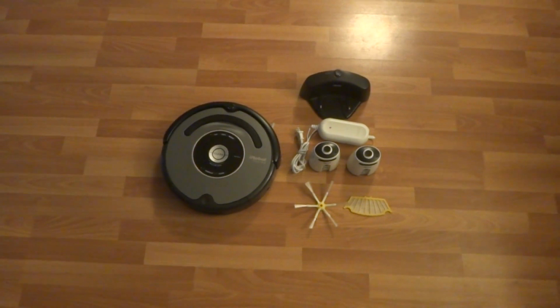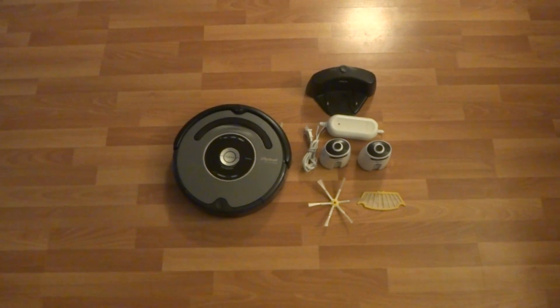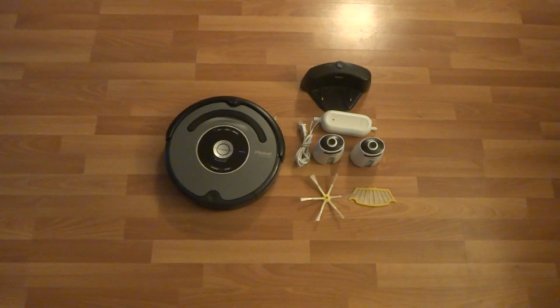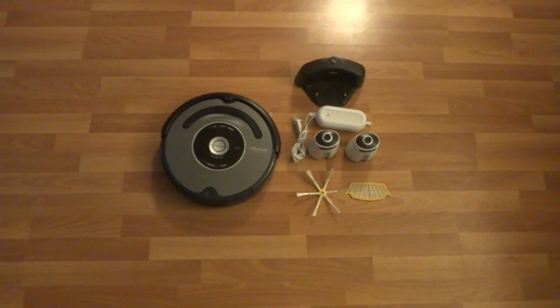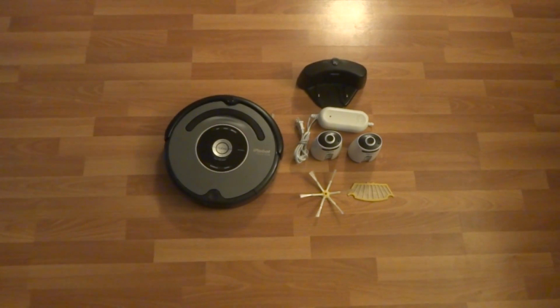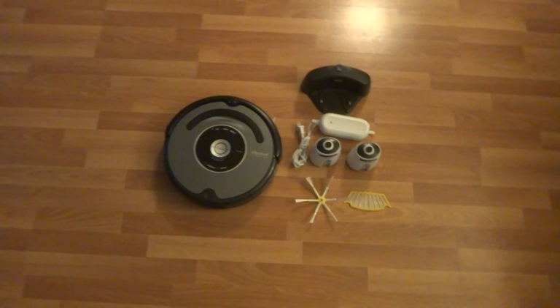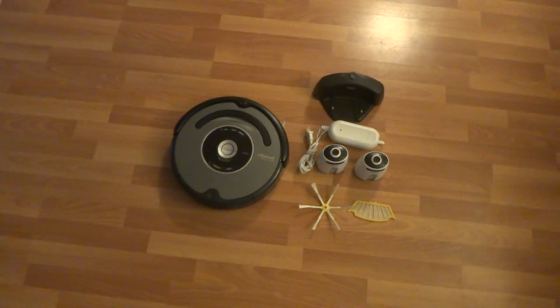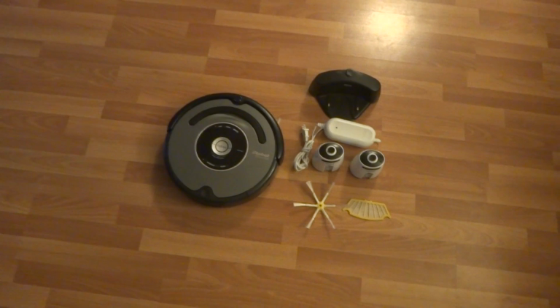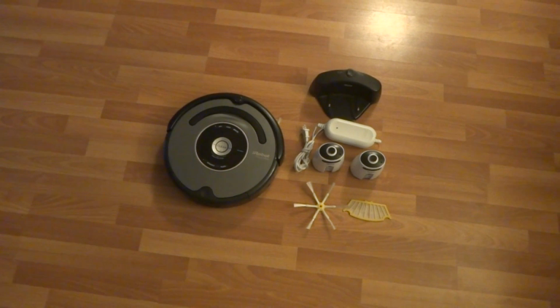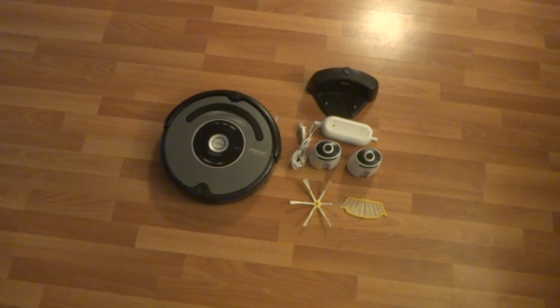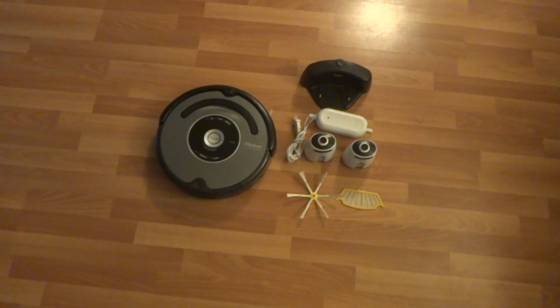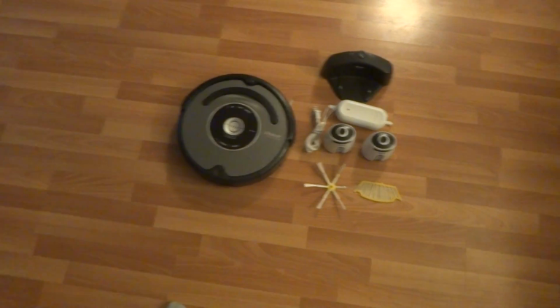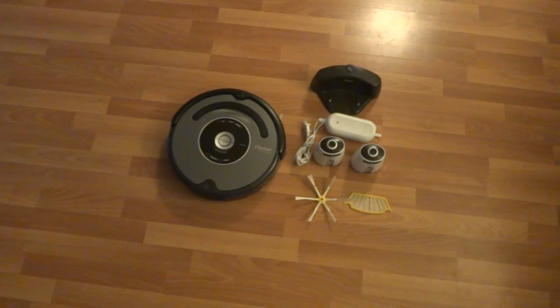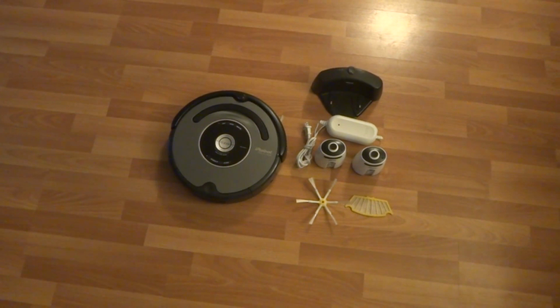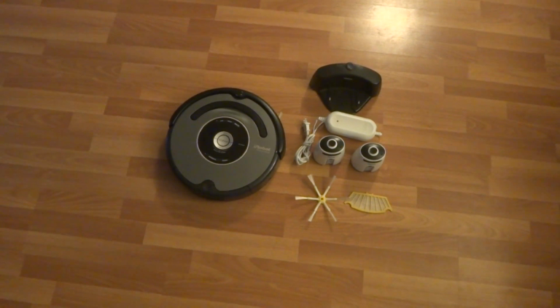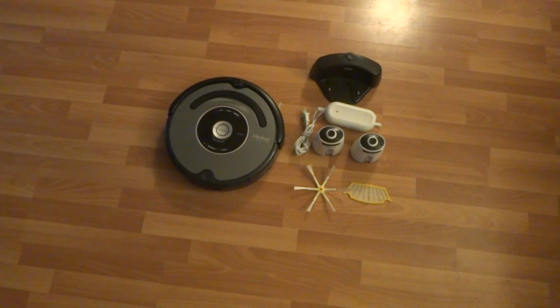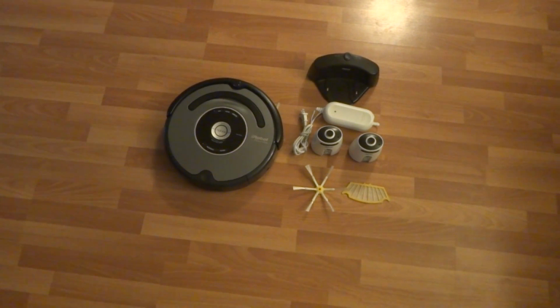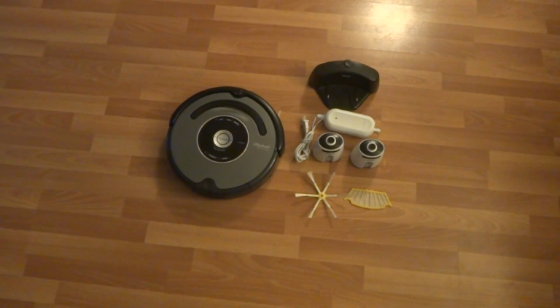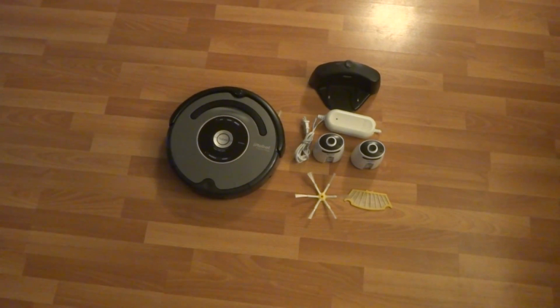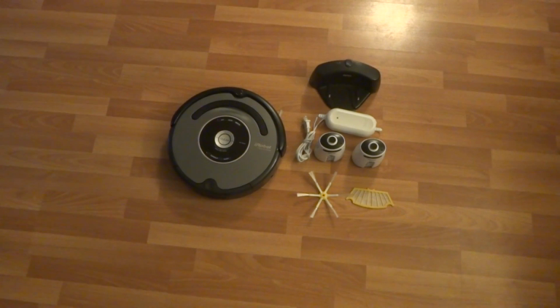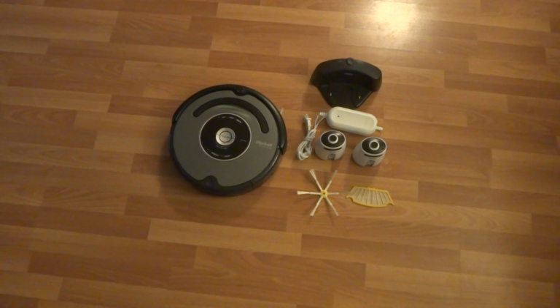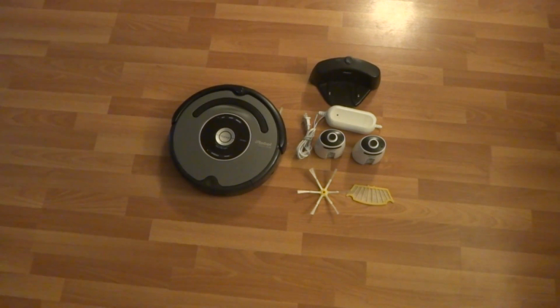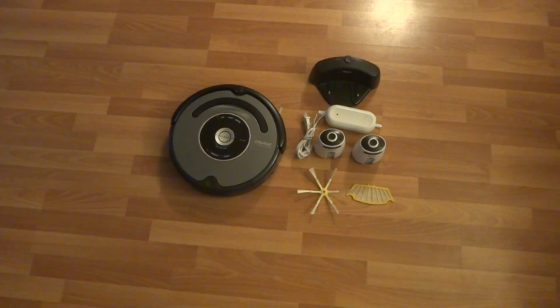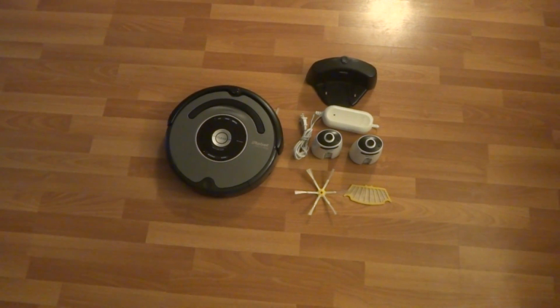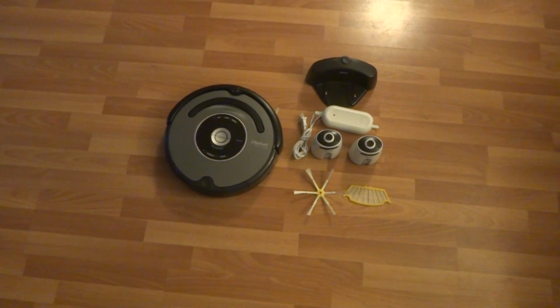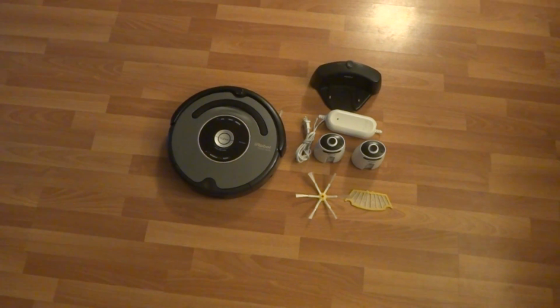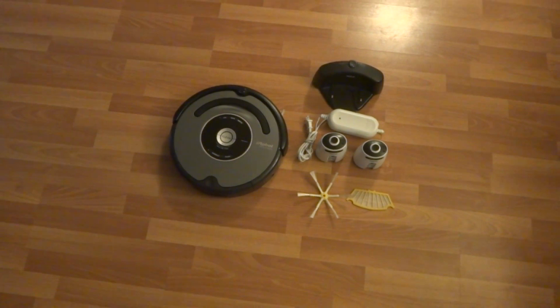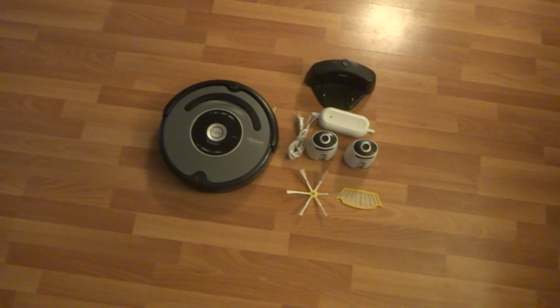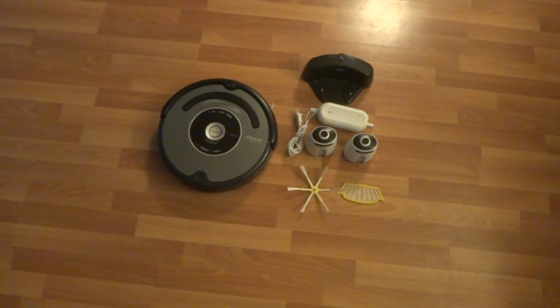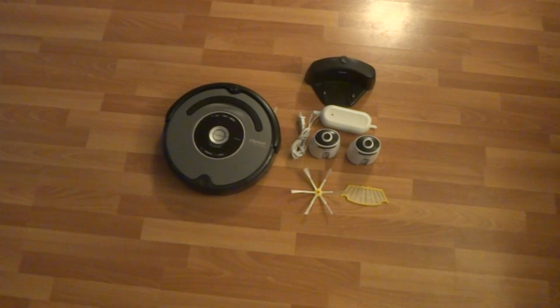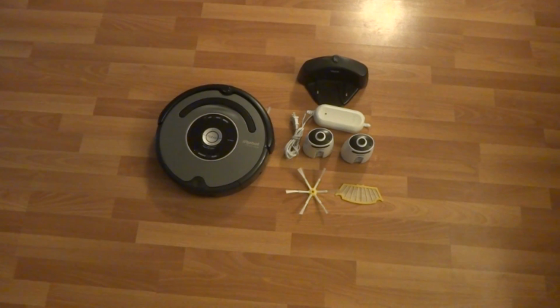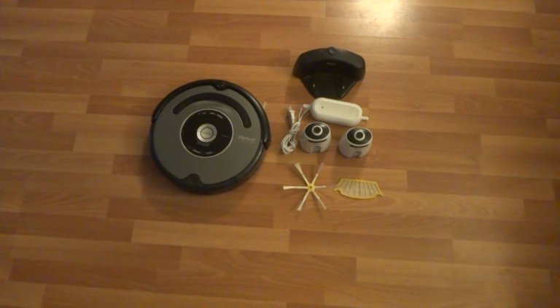All right folks, today I got an iRobot Roomba 550 model. This Roomba is used but it's in great shape and it works great. It does come with a brand new battery and I'll show you quickly what I got here included.